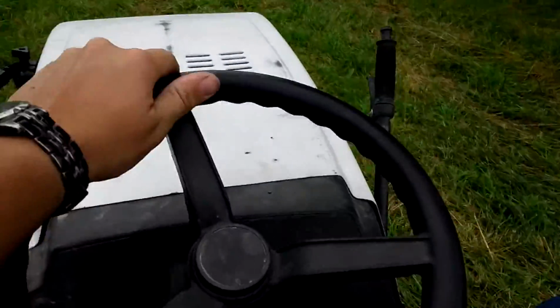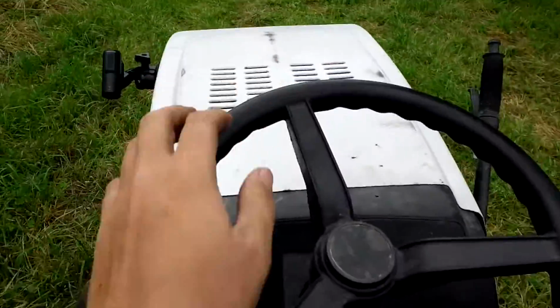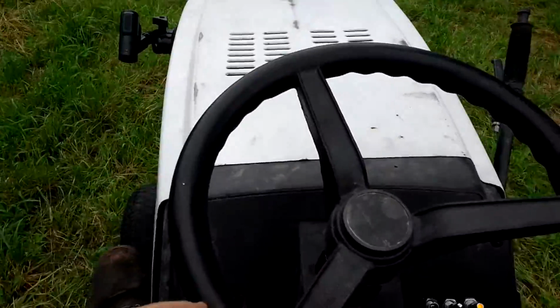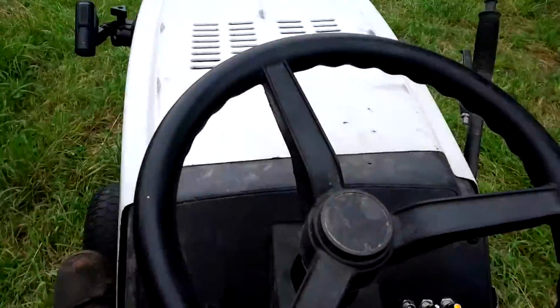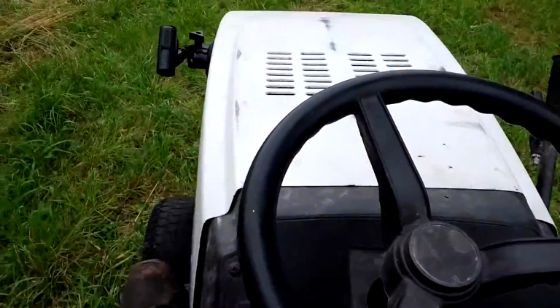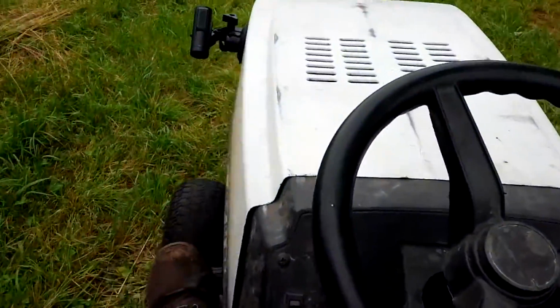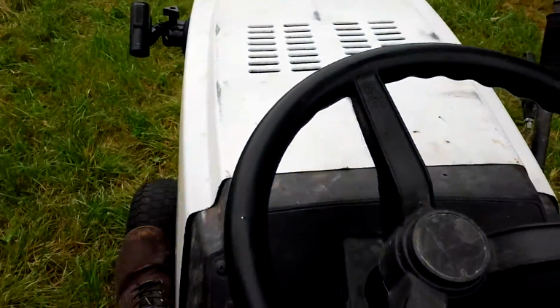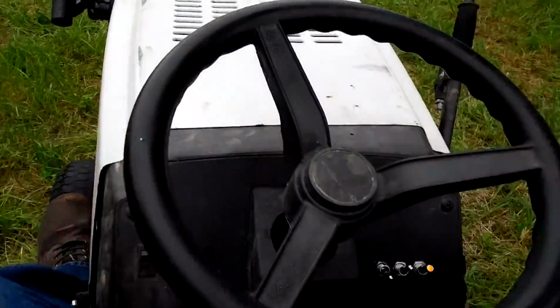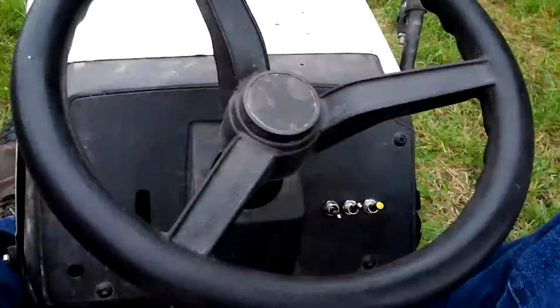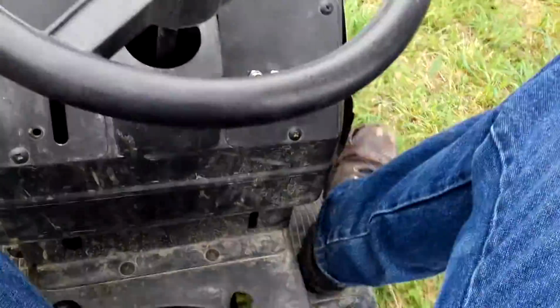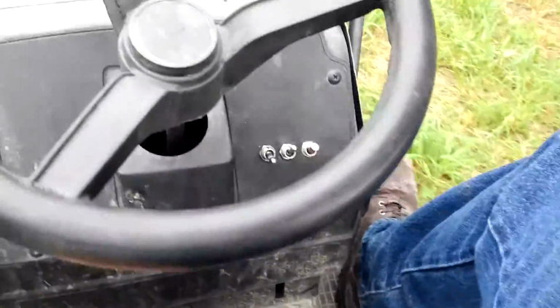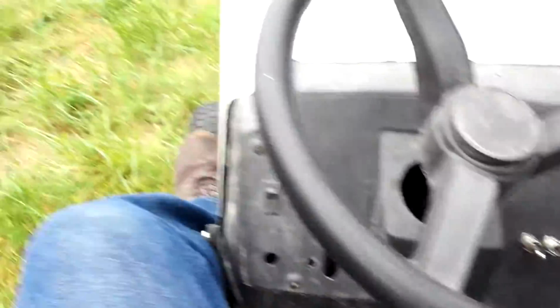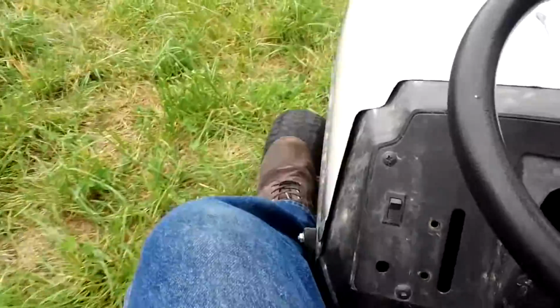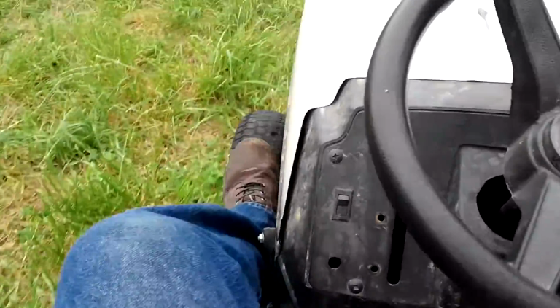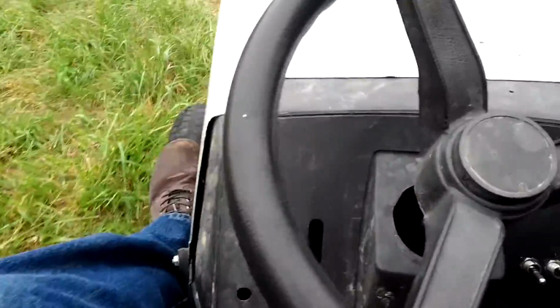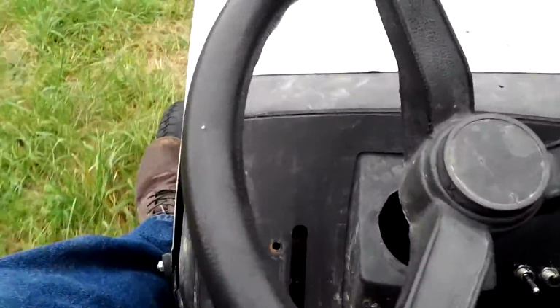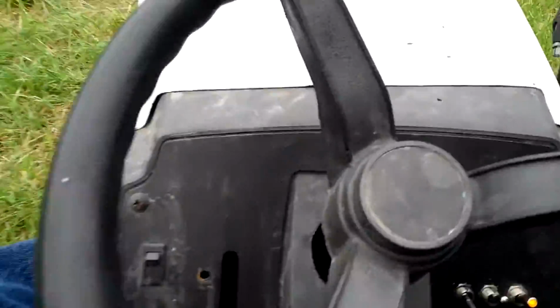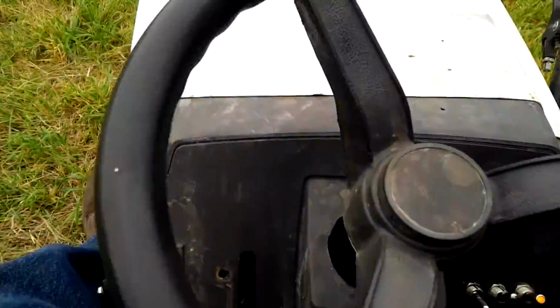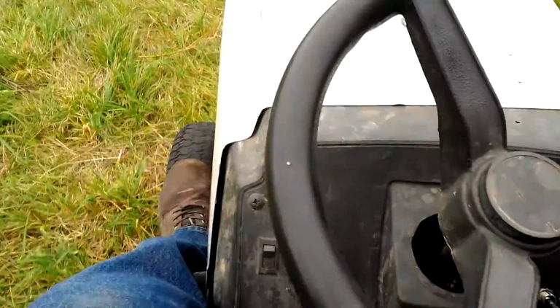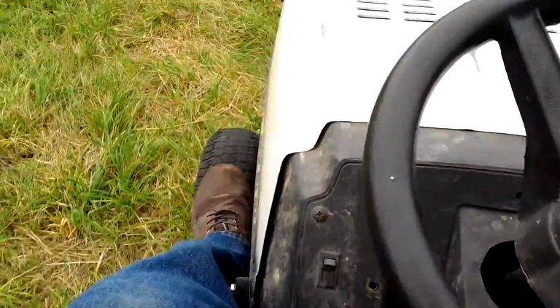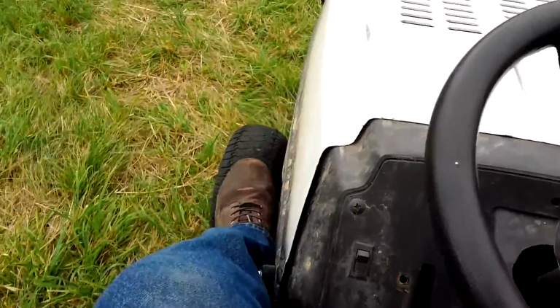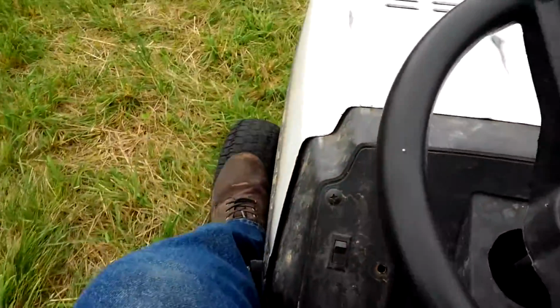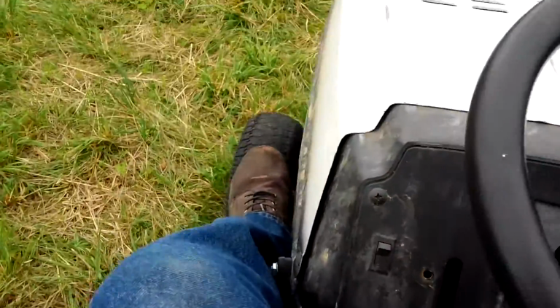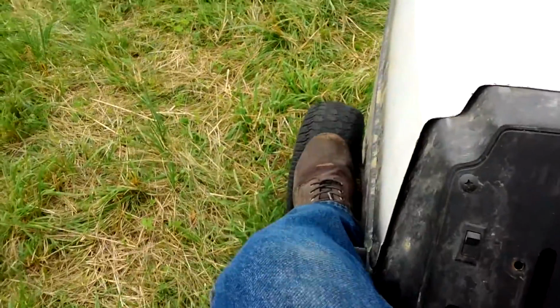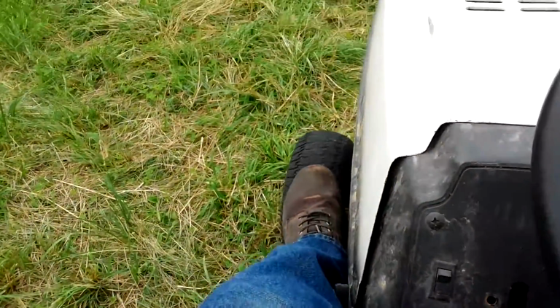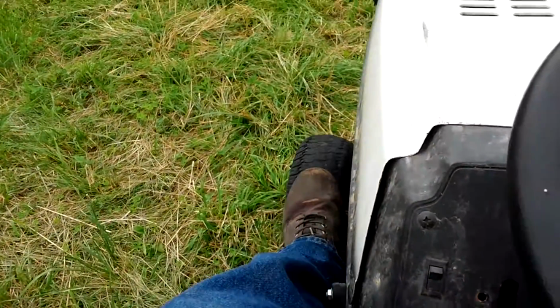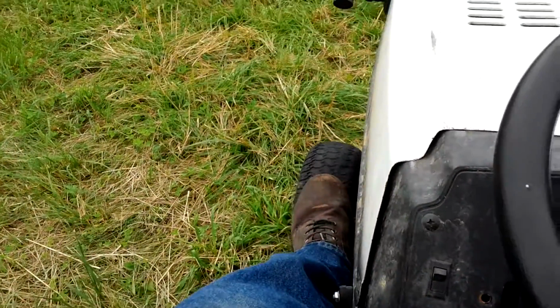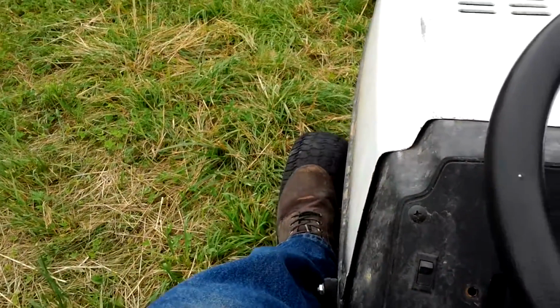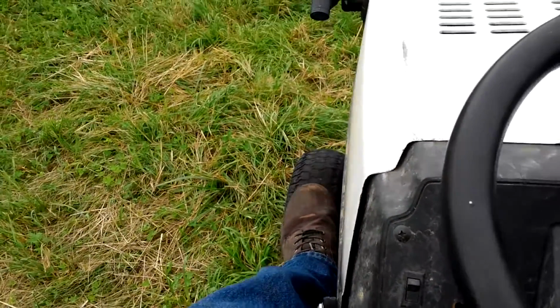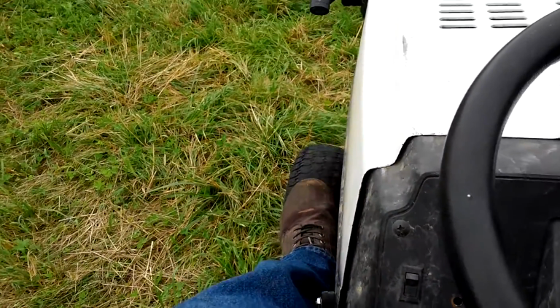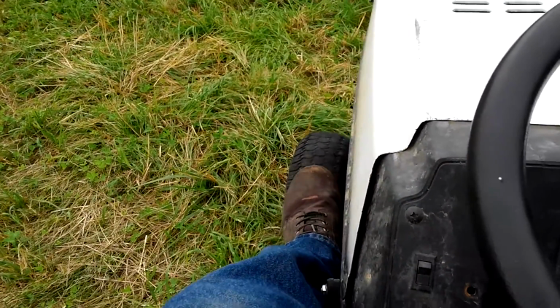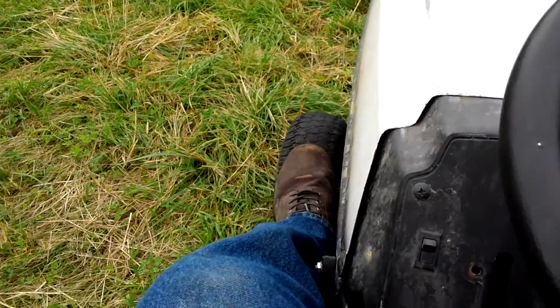Obviously this is just at idle. If you're at the throttle you have to do it a little bit trickier — you actually have to throttle up, then shift. With no brakes, you just shift through the motions a little bit and it slows you down.